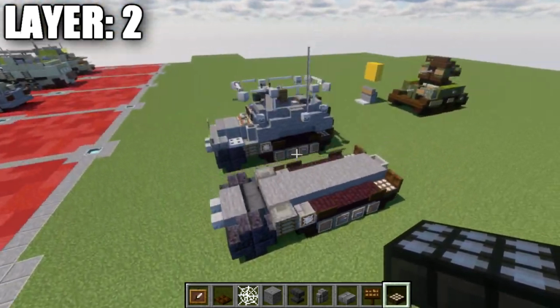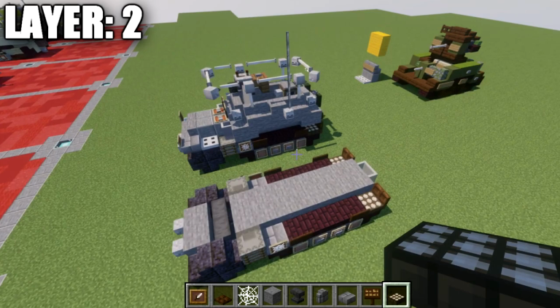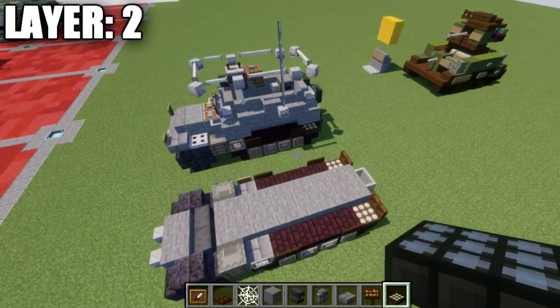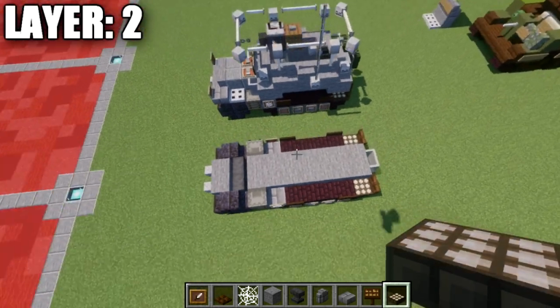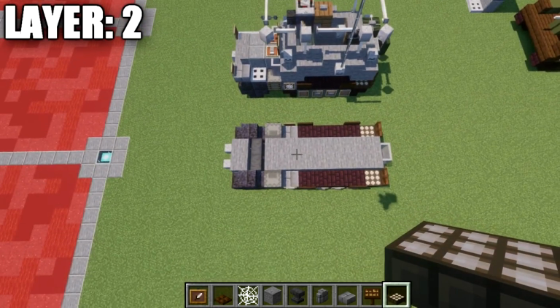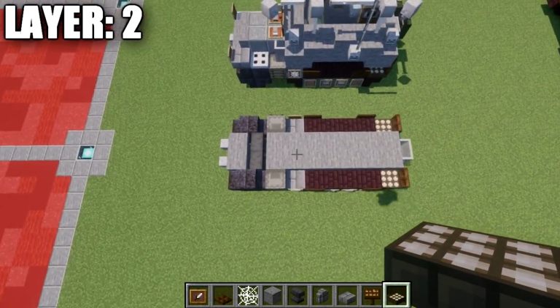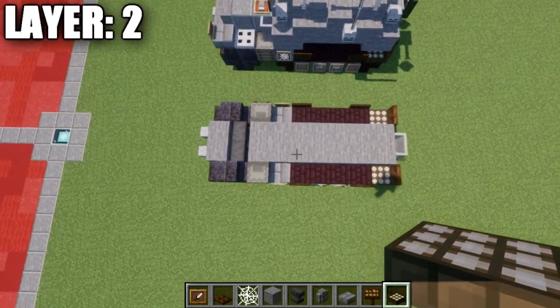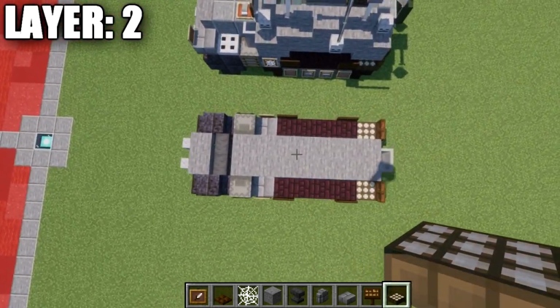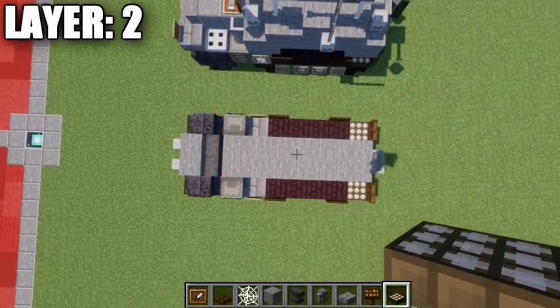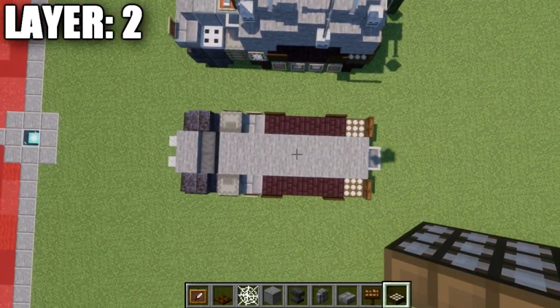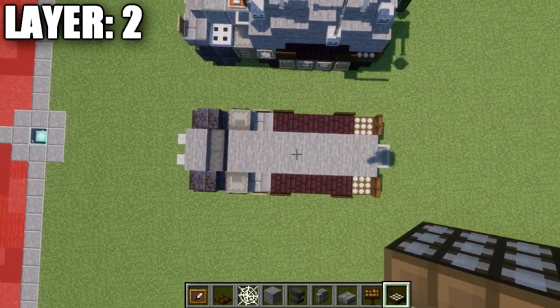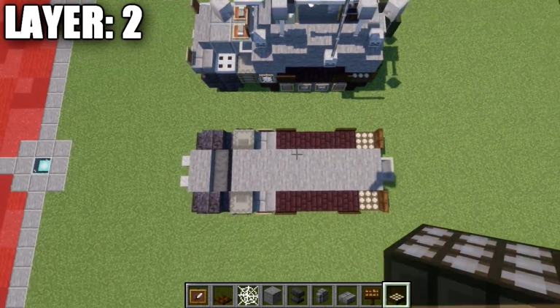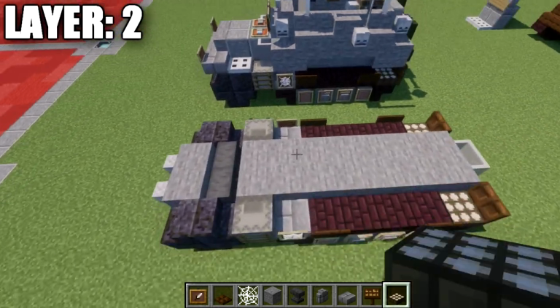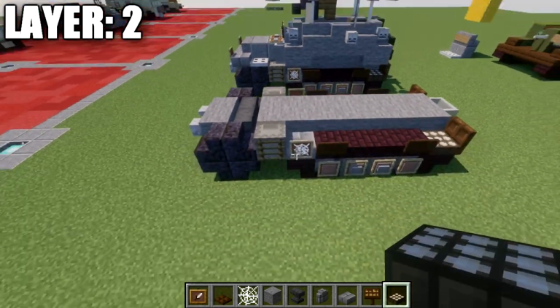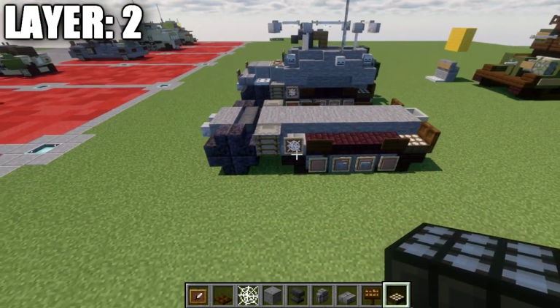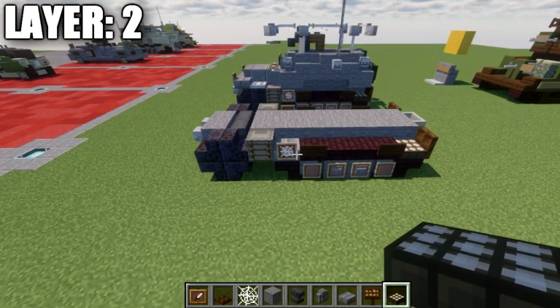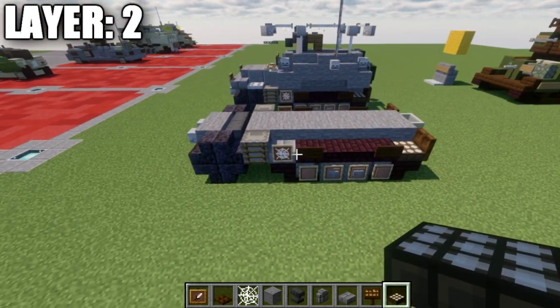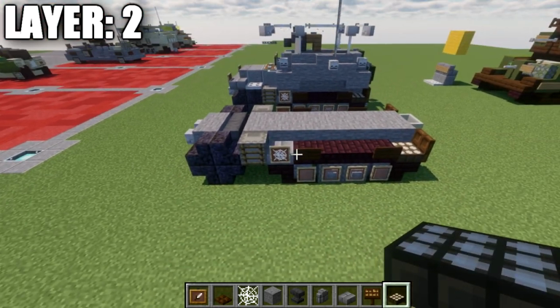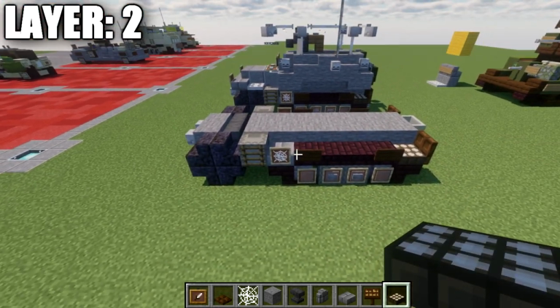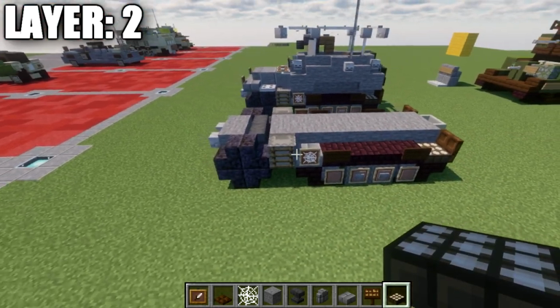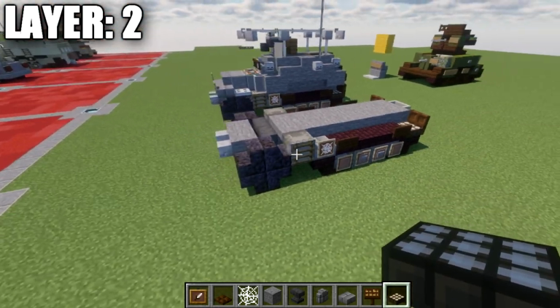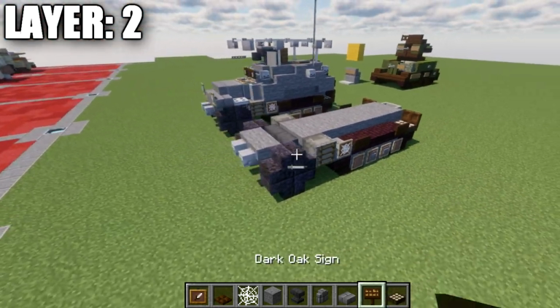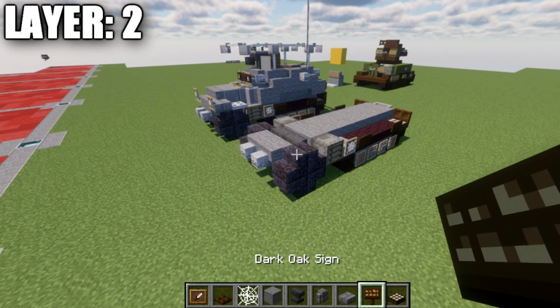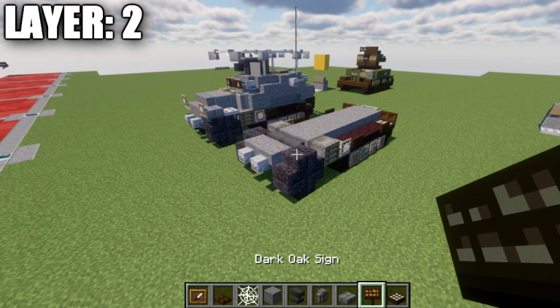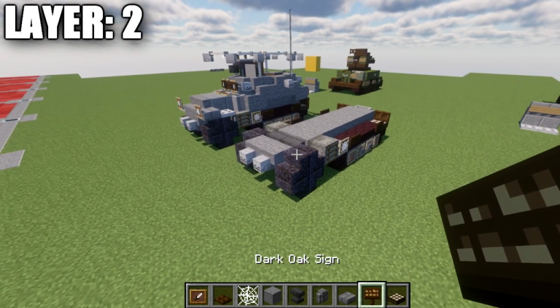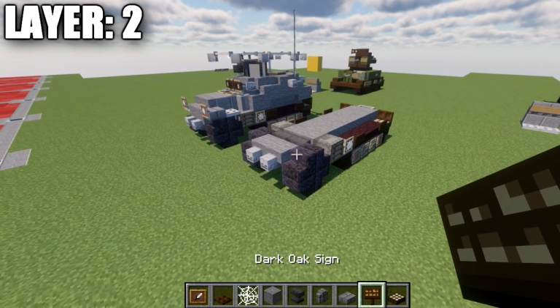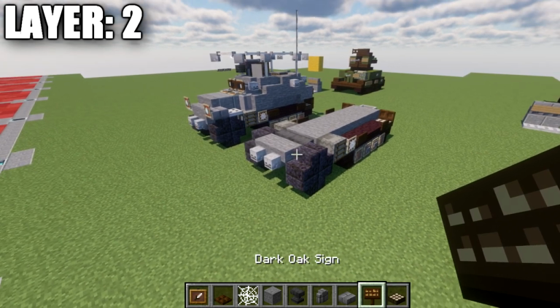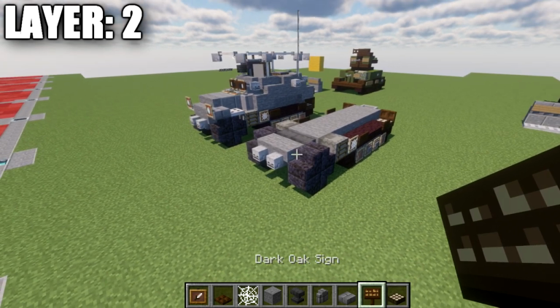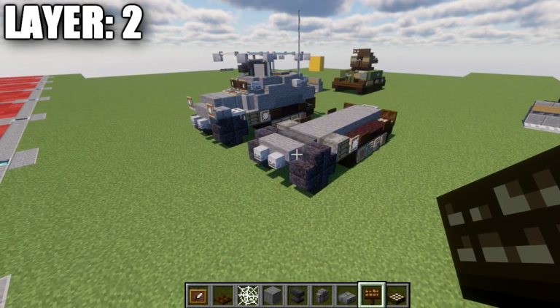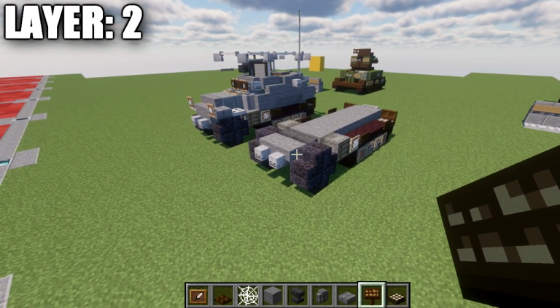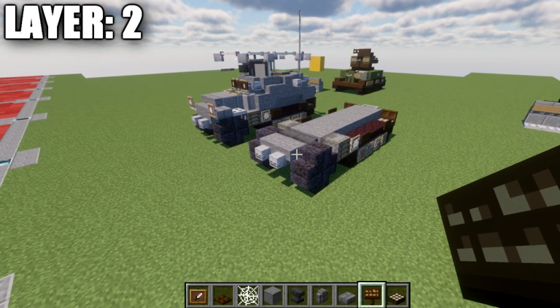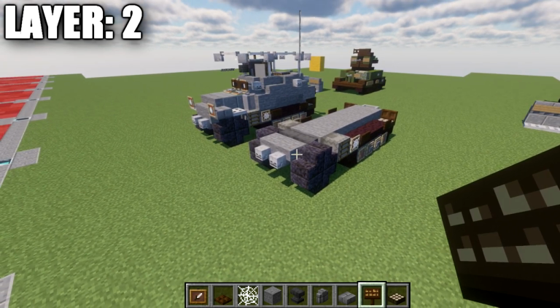Take a look at it from above — this is what we should have for the top-down view, and also from the side. Pretty simple layer. With that, let's move on to layer number three.